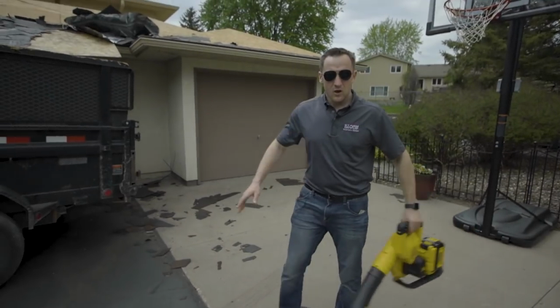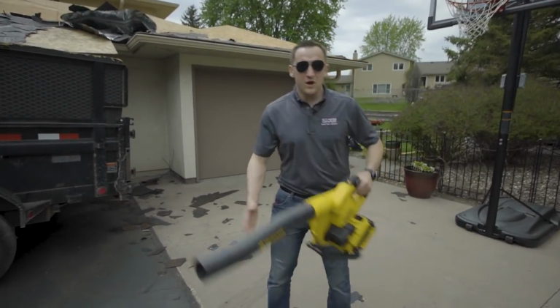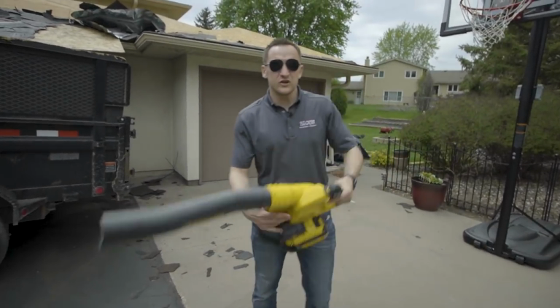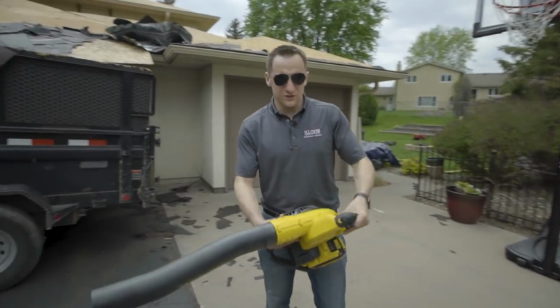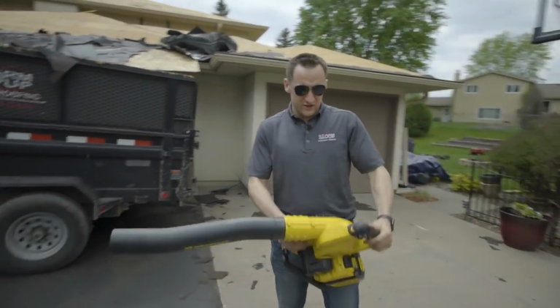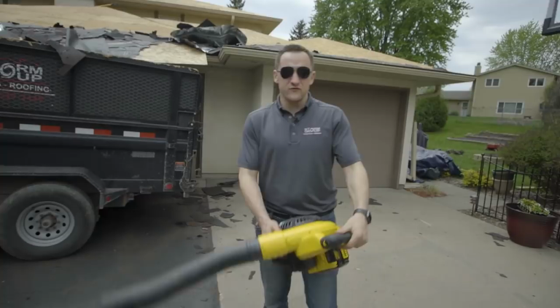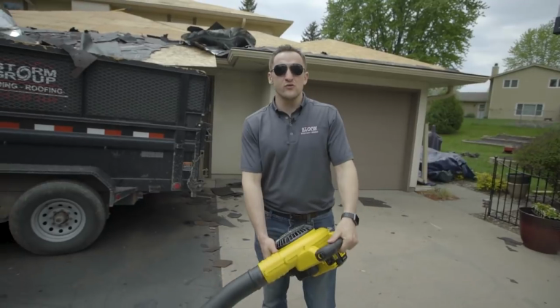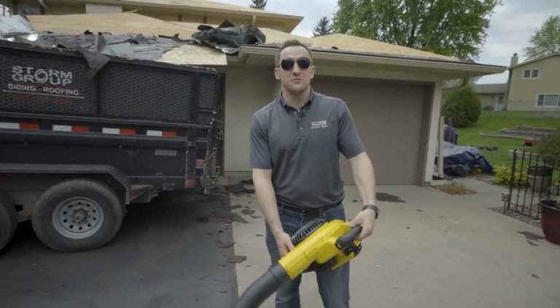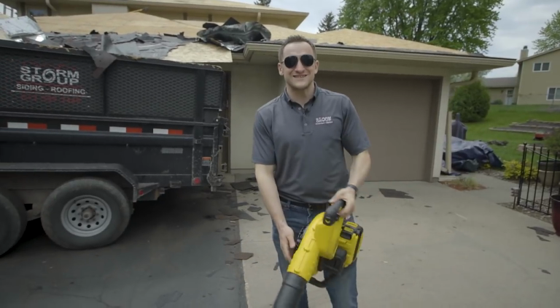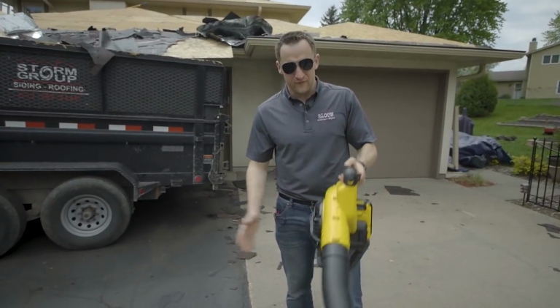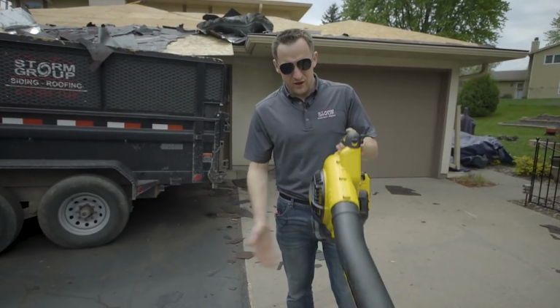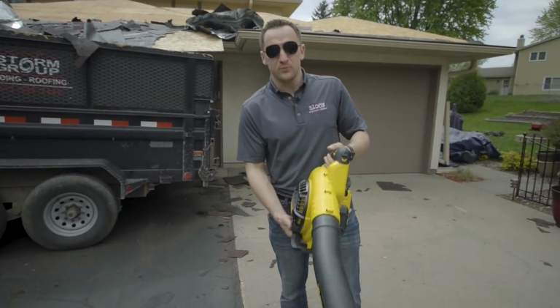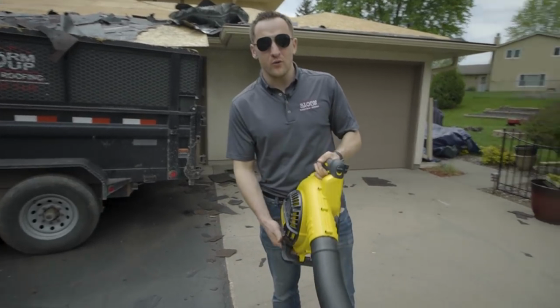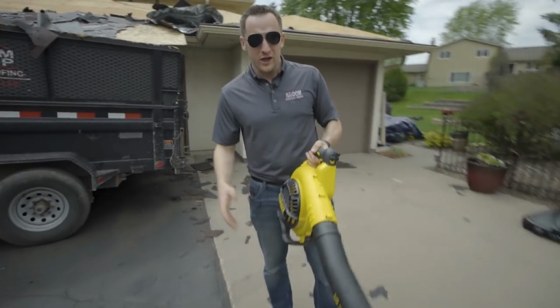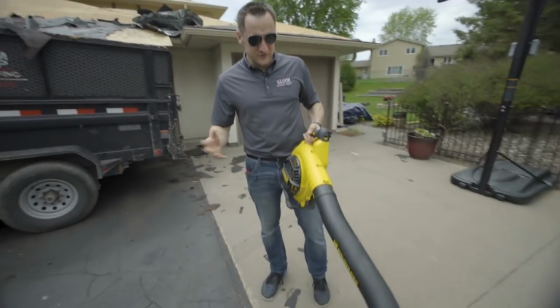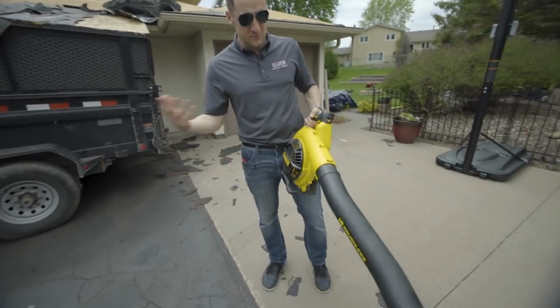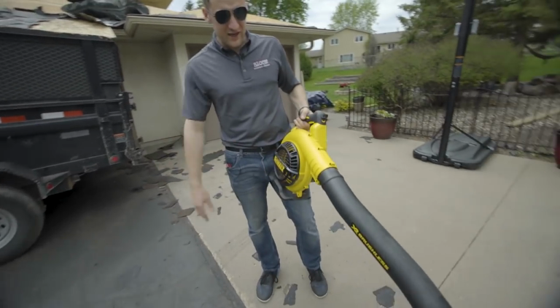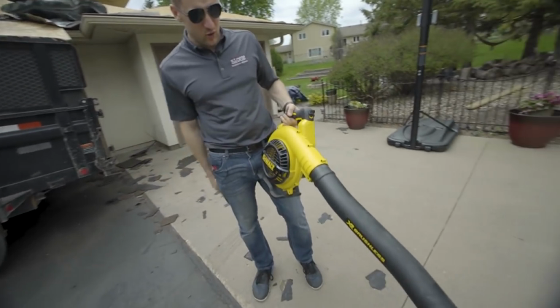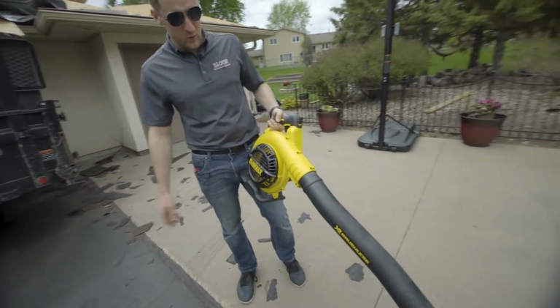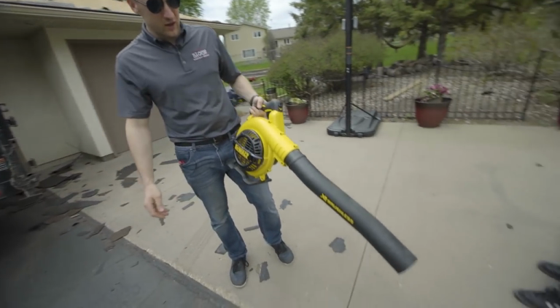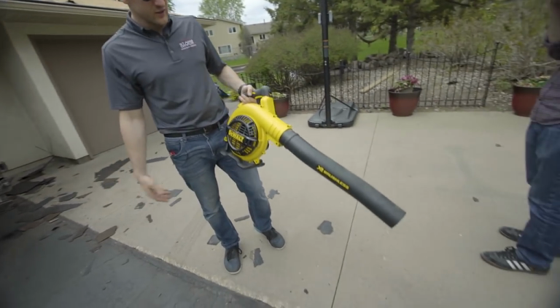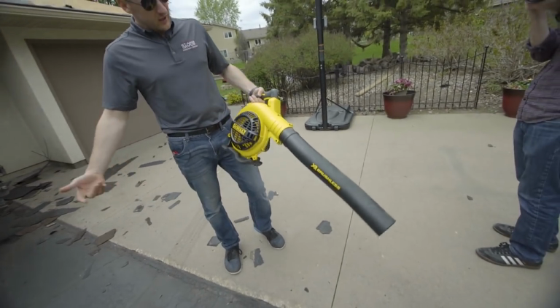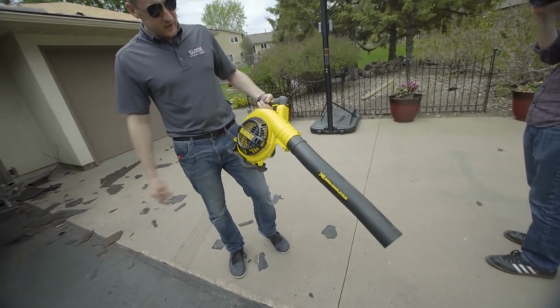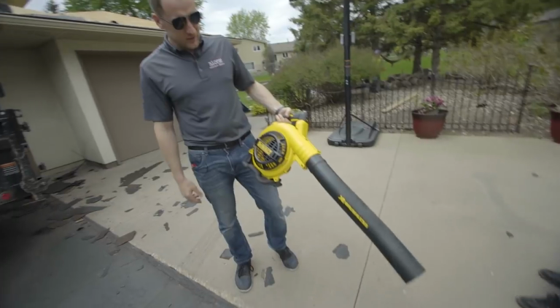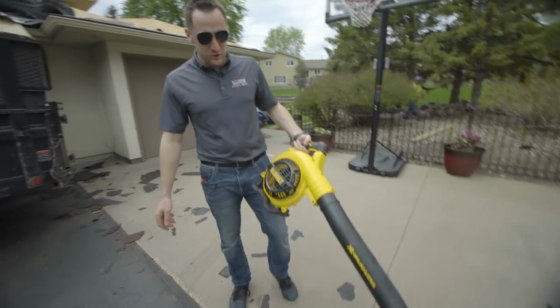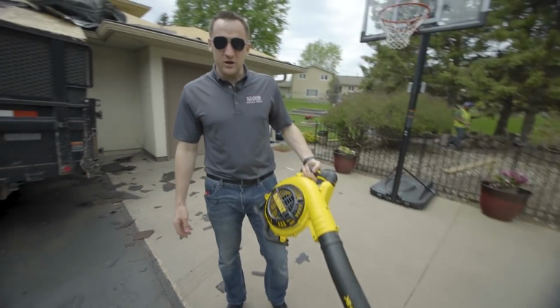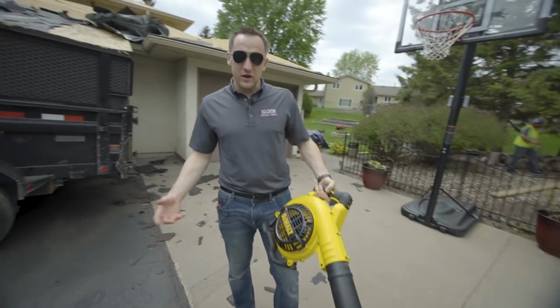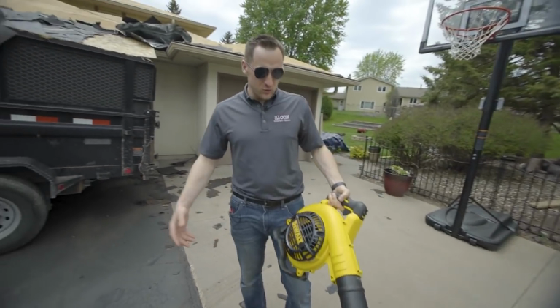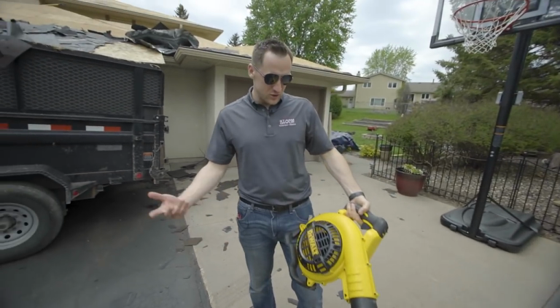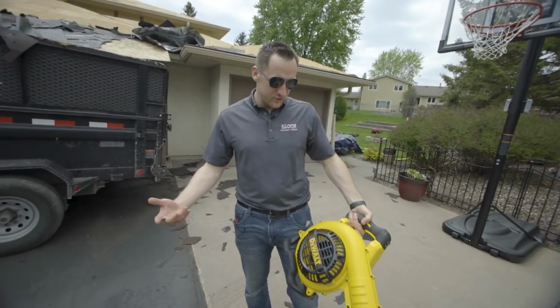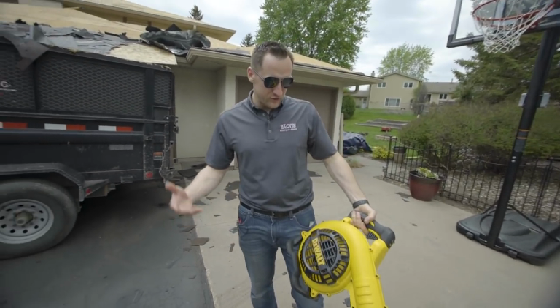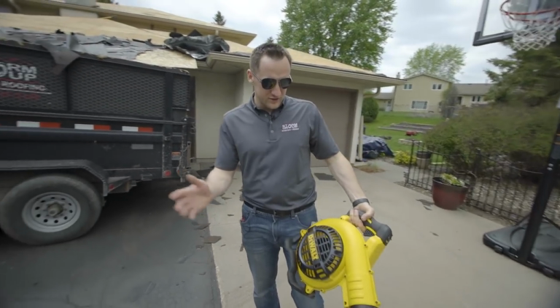One of the tools that every roofer must have is a blower. Recently my gas blower went out and I was on the market to buy a new one, so I'm gonna review this.